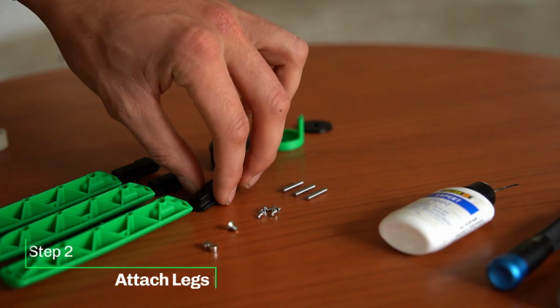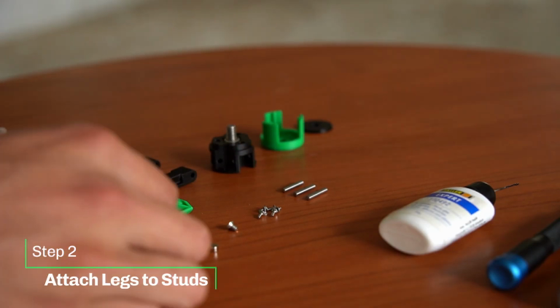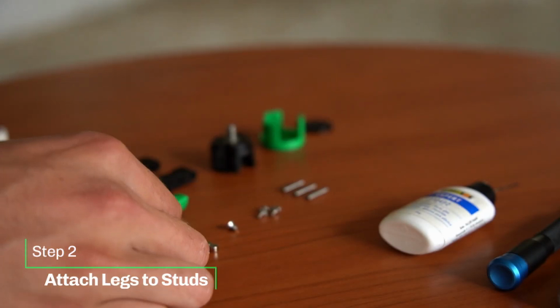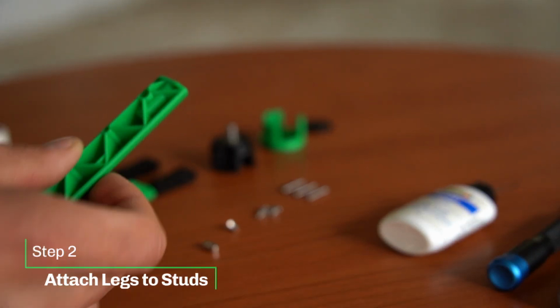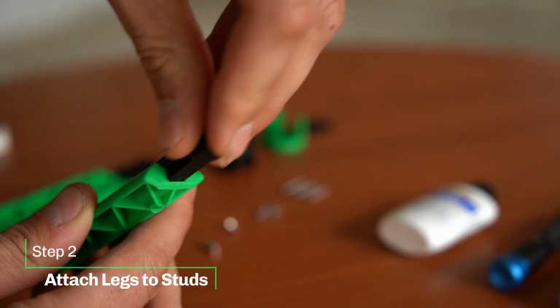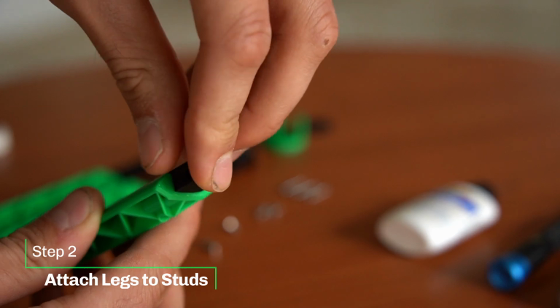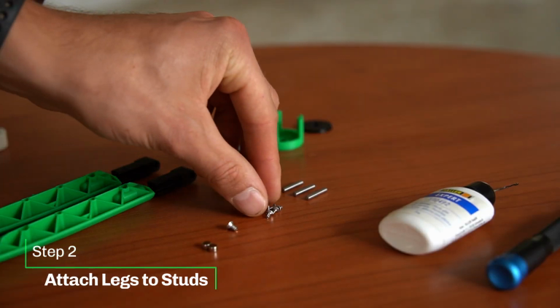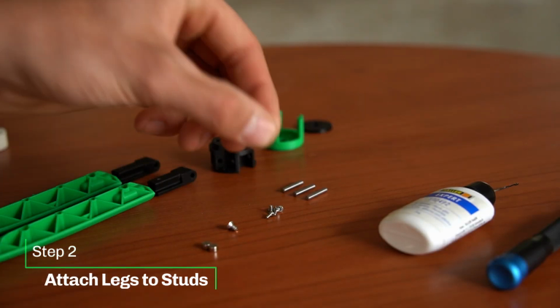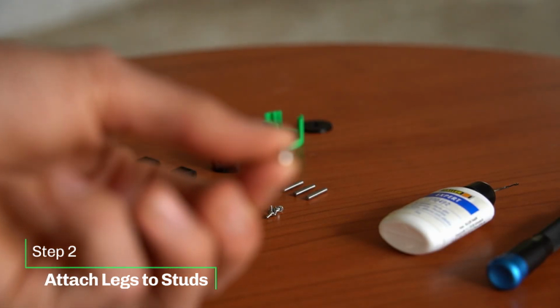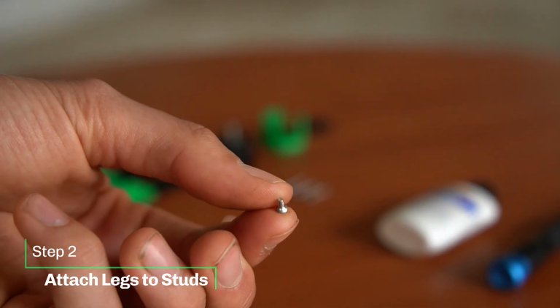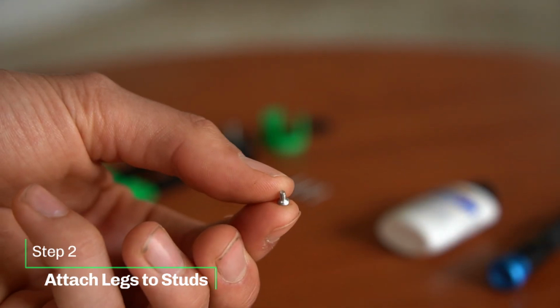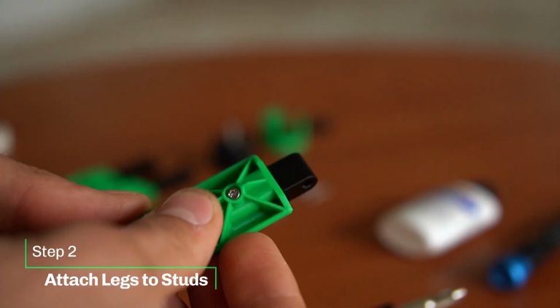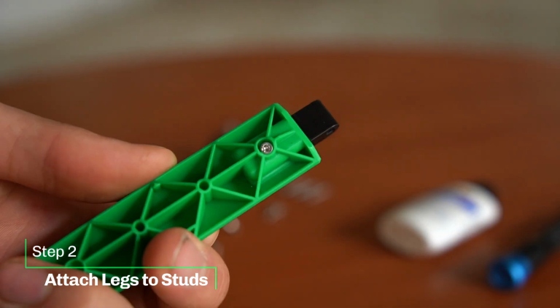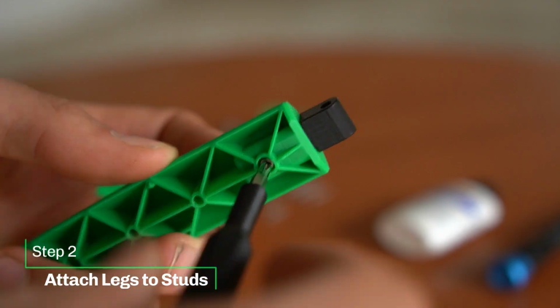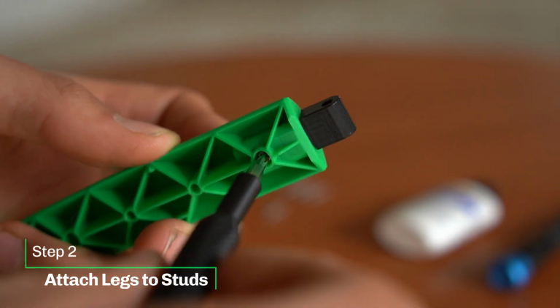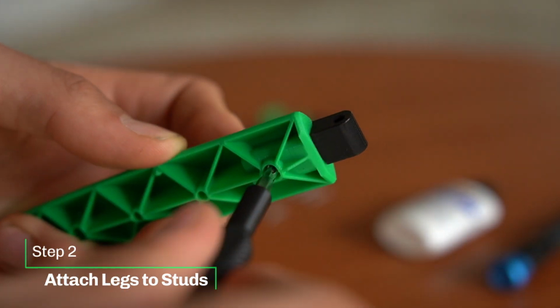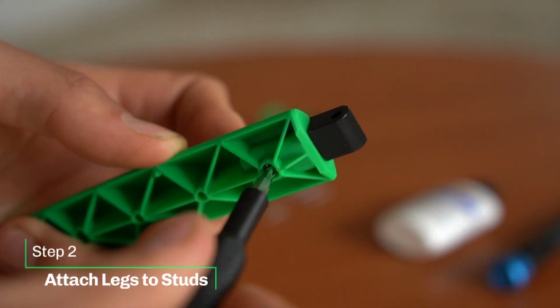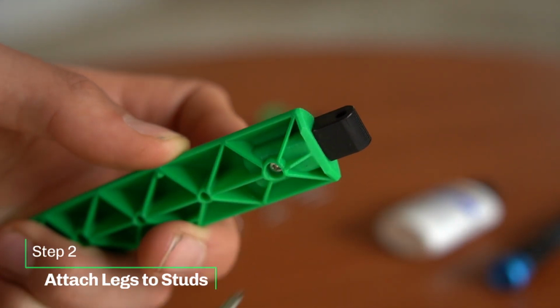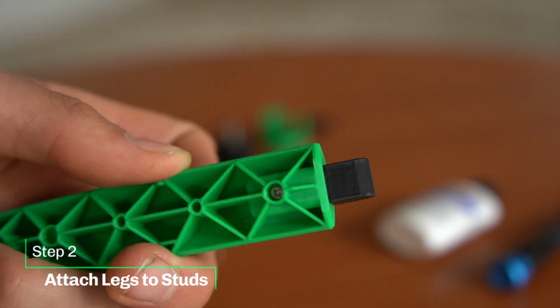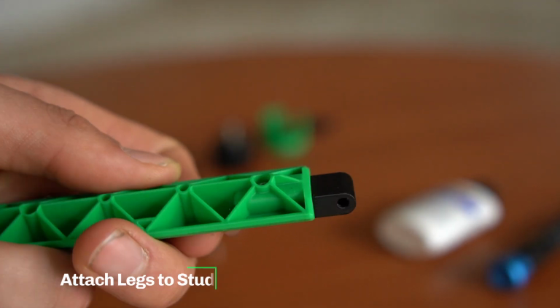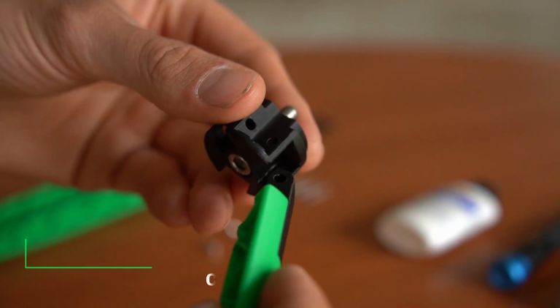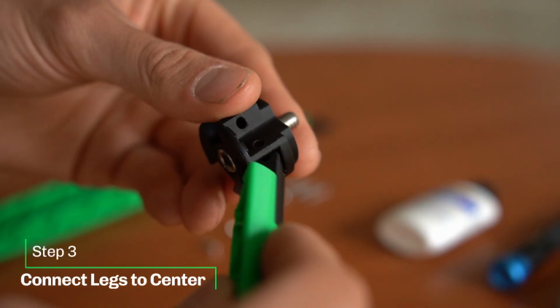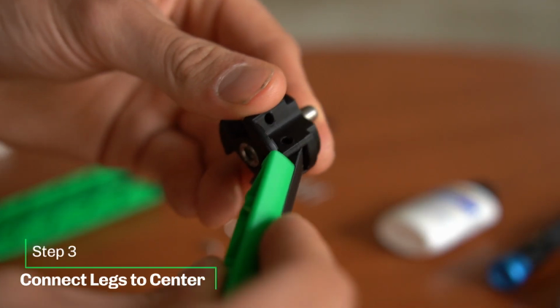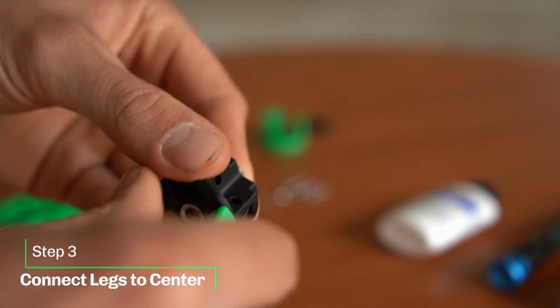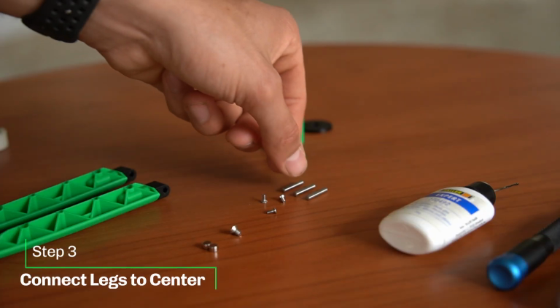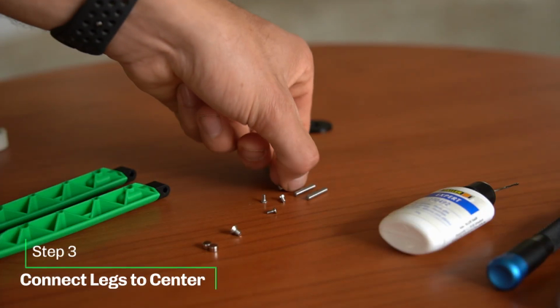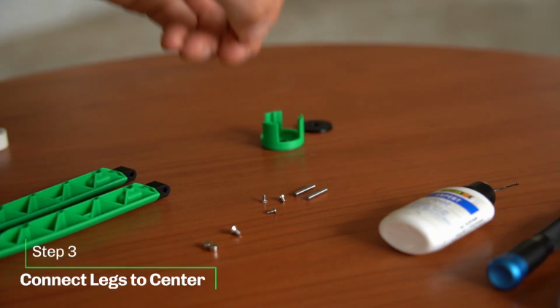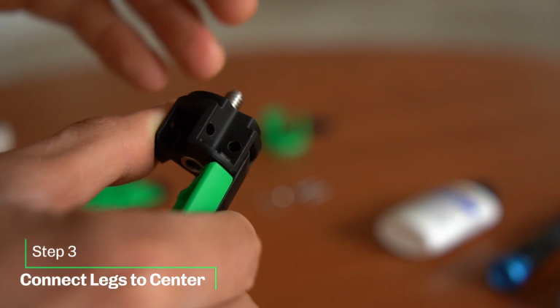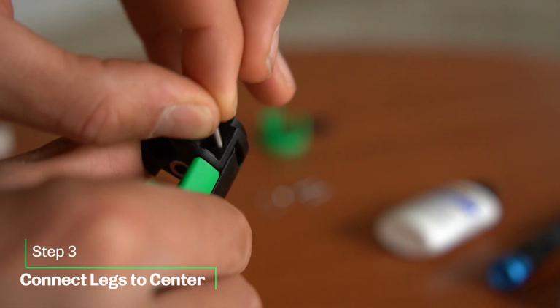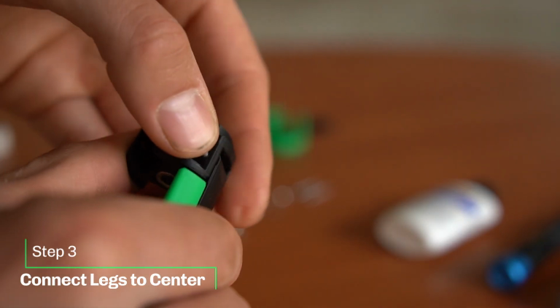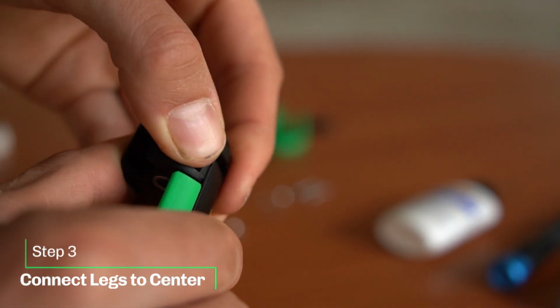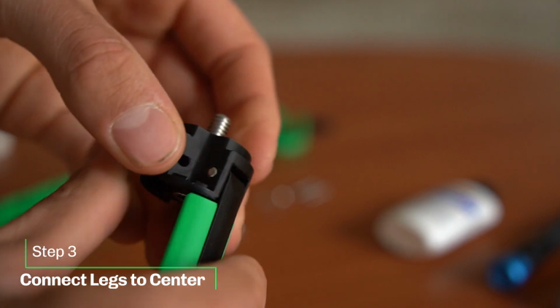Now attach your legs to the studs using an M2 screw. Push them into the center piece, slide through the dowel pins, and make sure that they are centered.